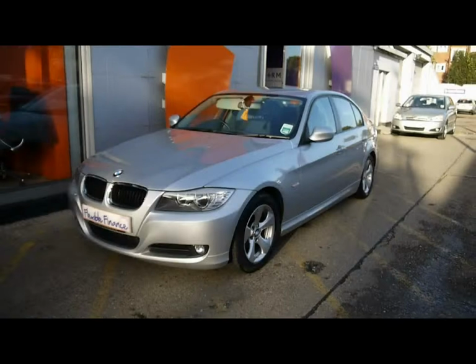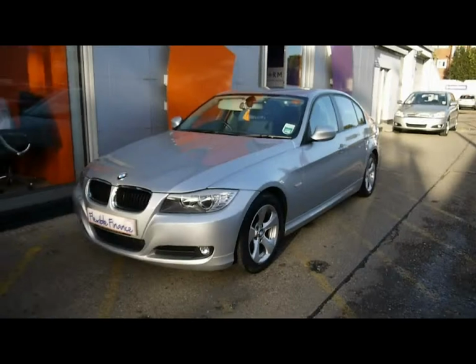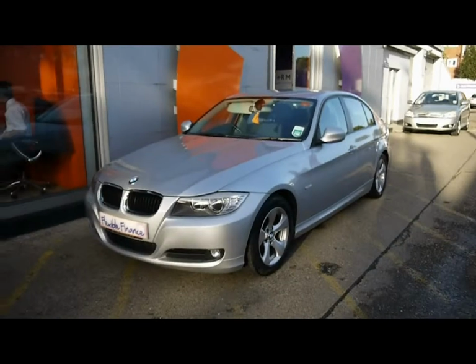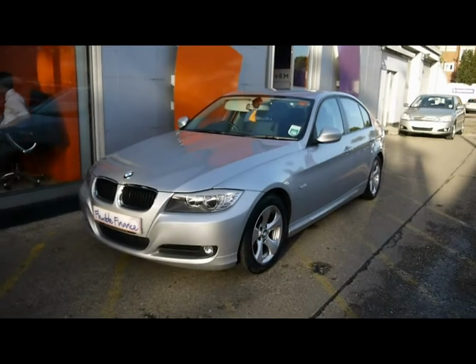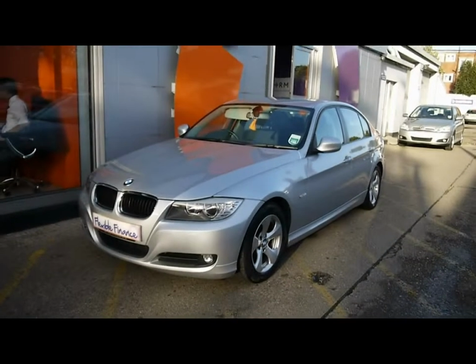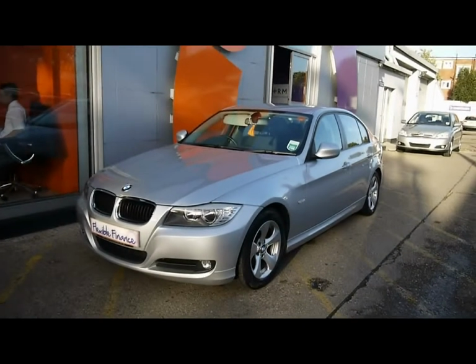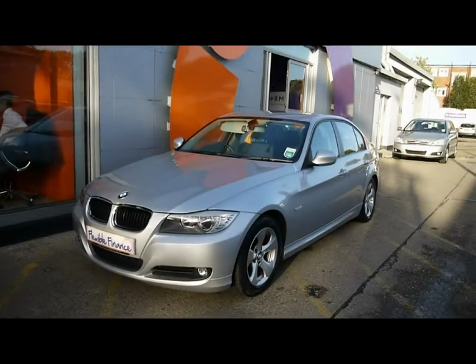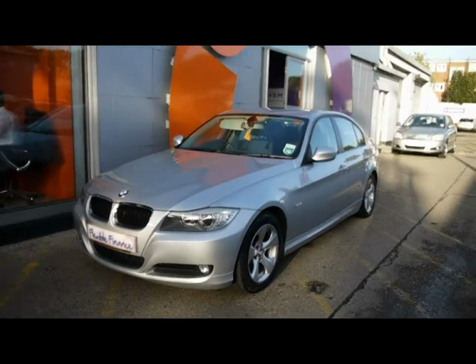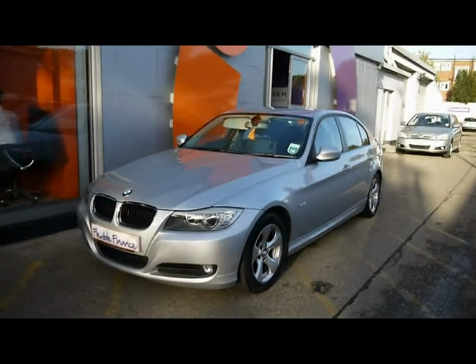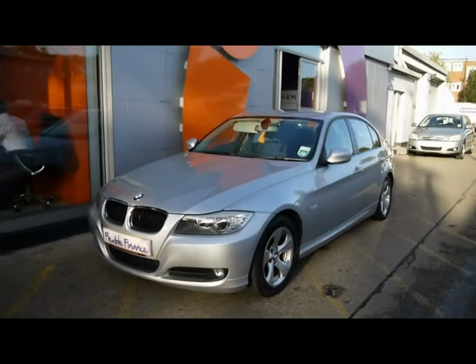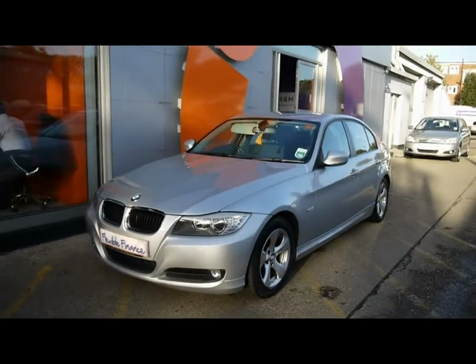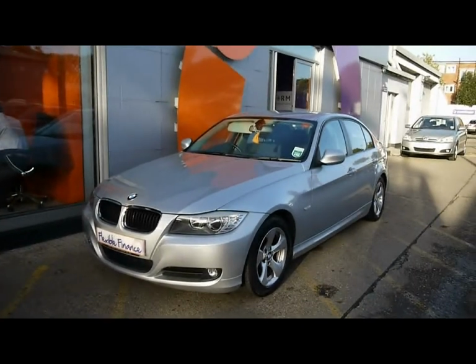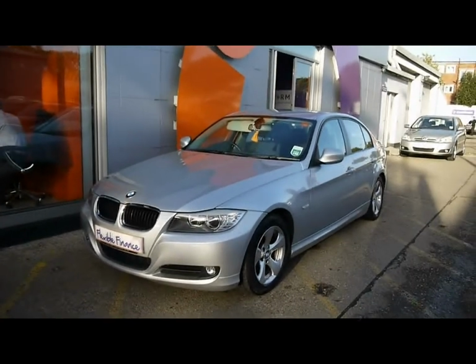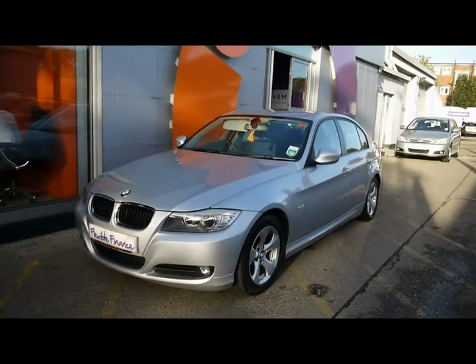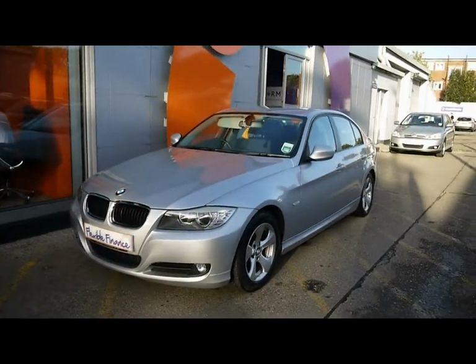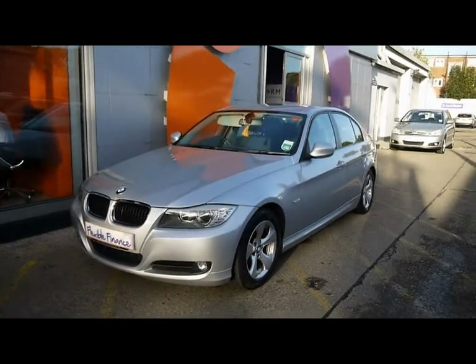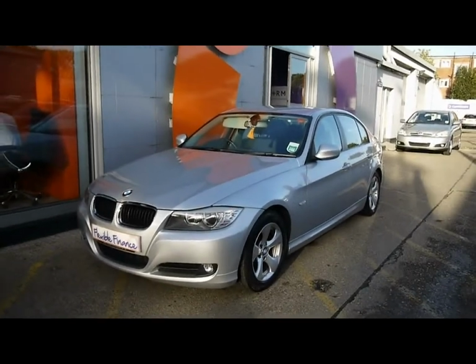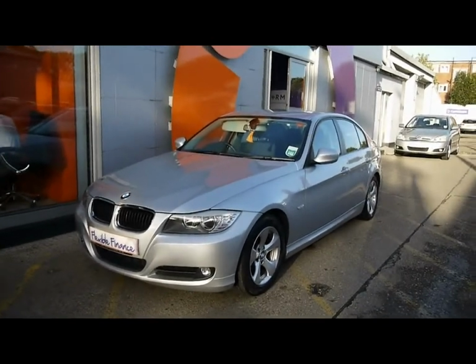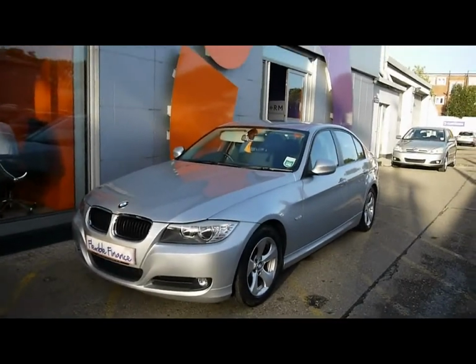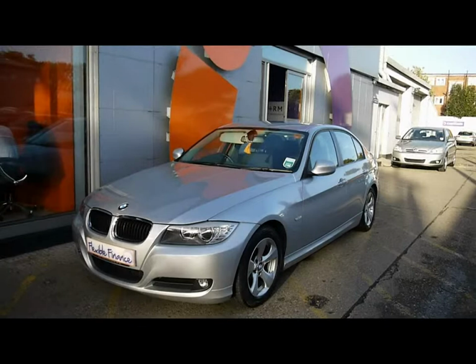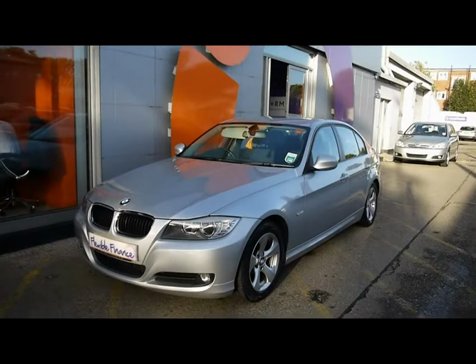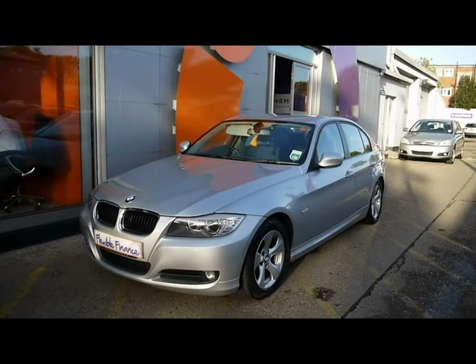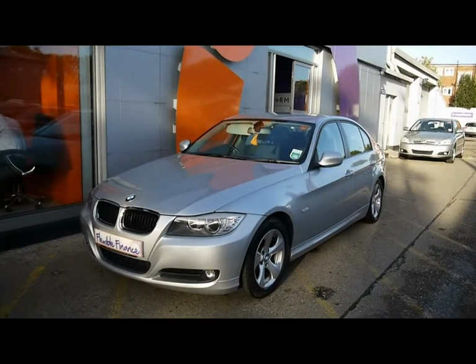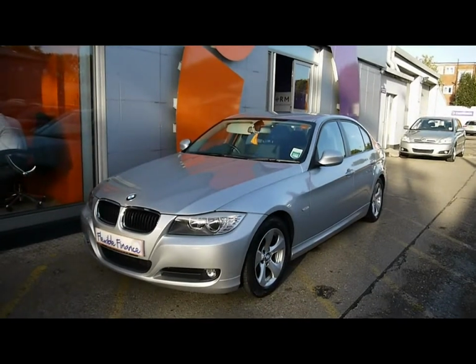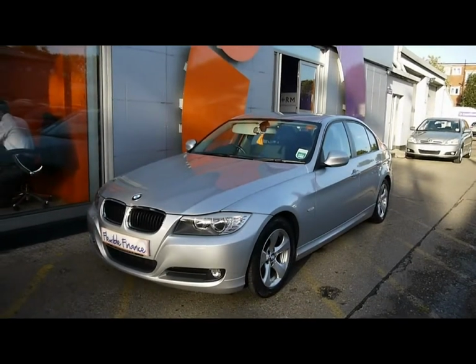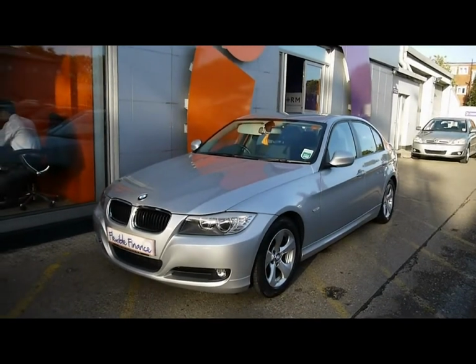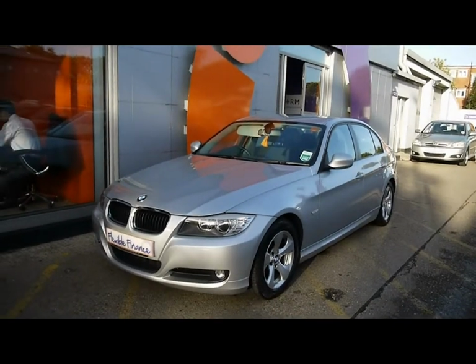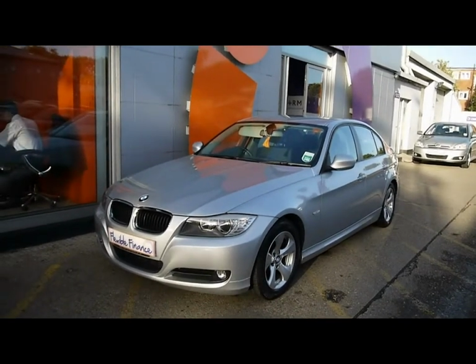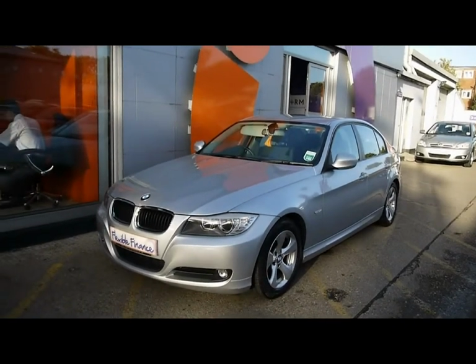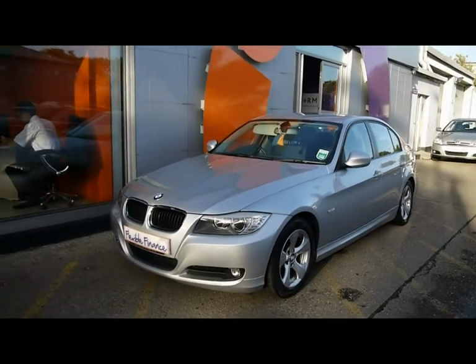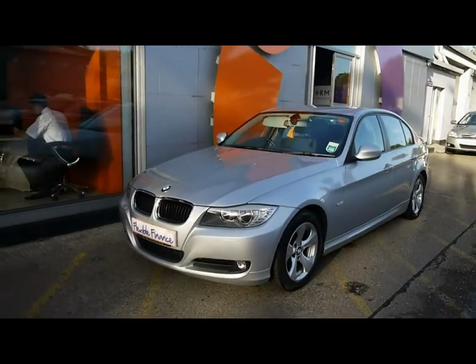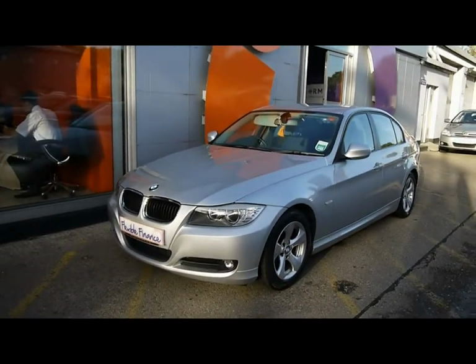Welcome to Imperial Cars for sale with the 2010 BMW 320d Efficient Dynamics. I'm going to take you on a quick walk around the car to see the features and the condition the vehicle is in.